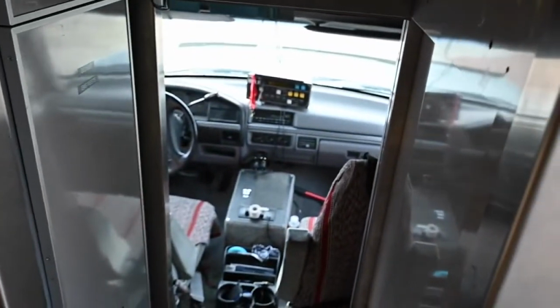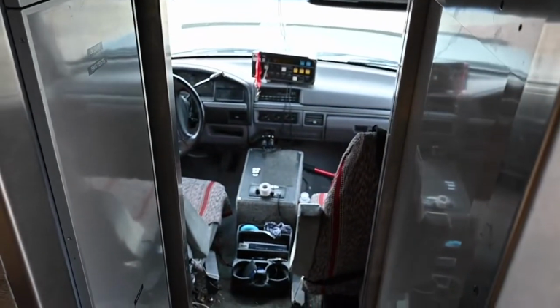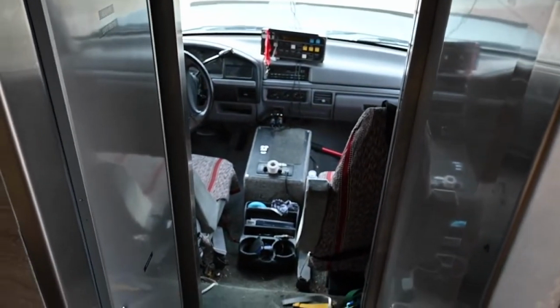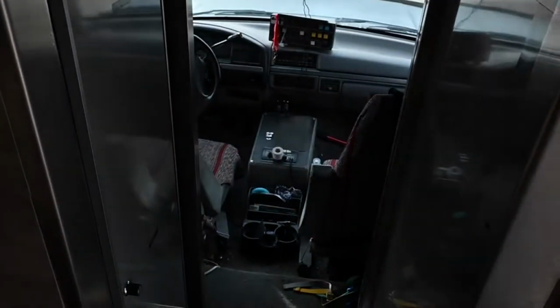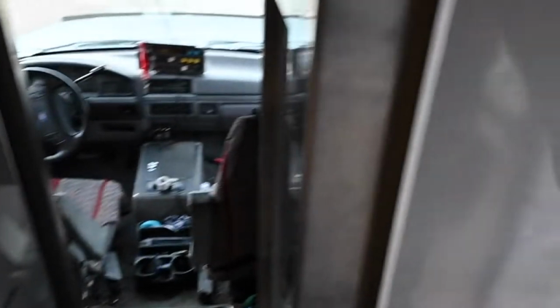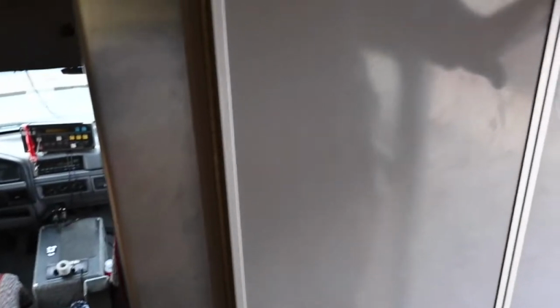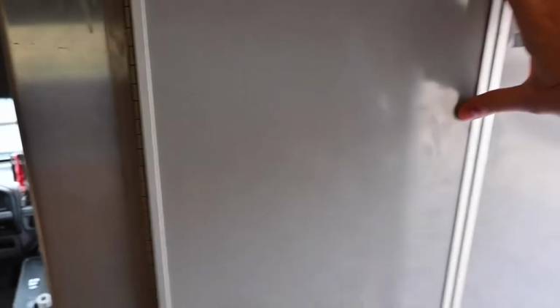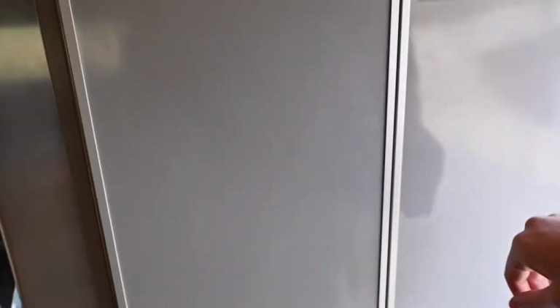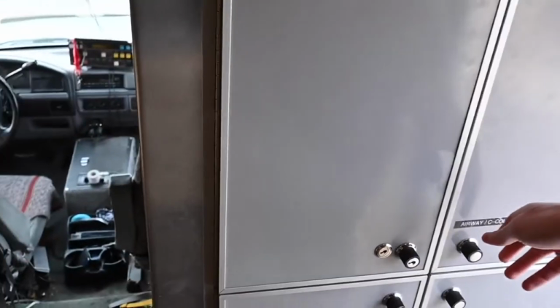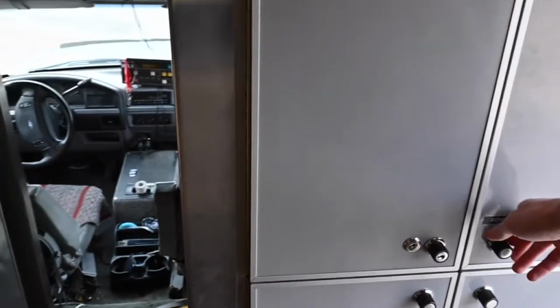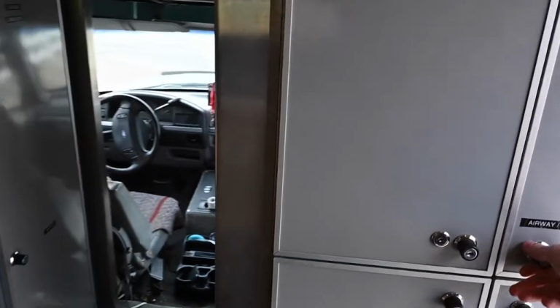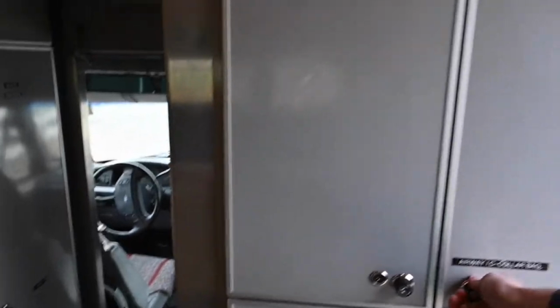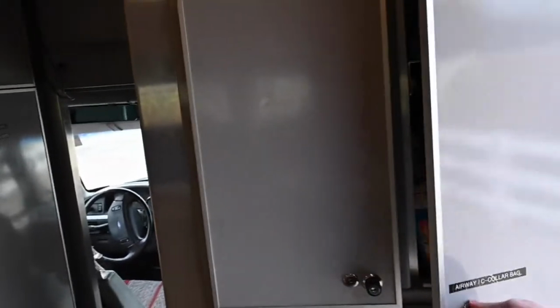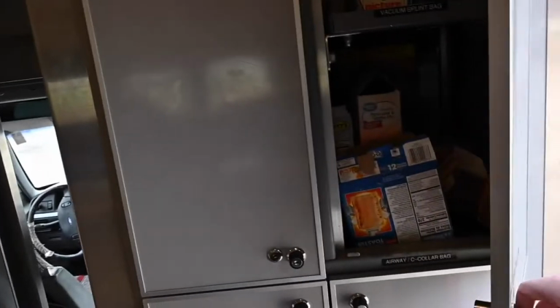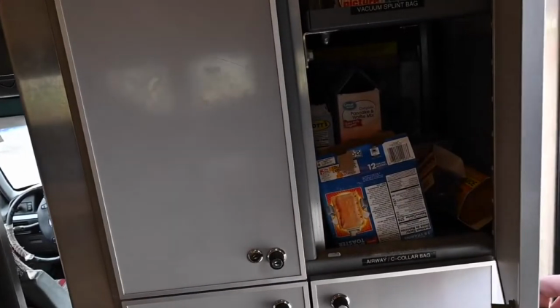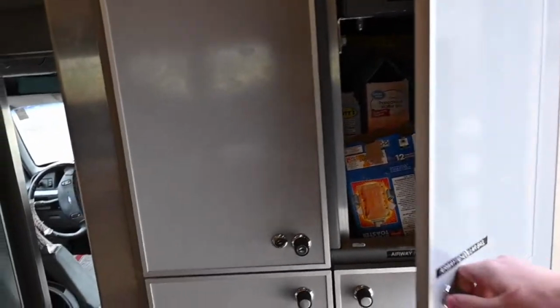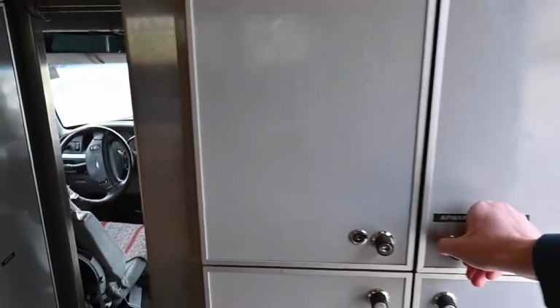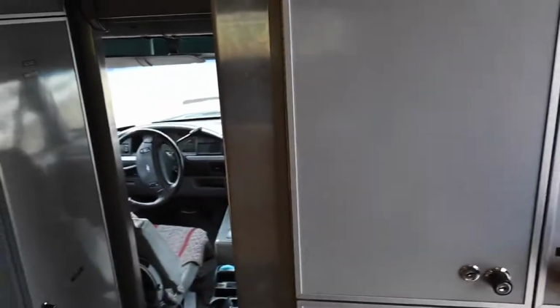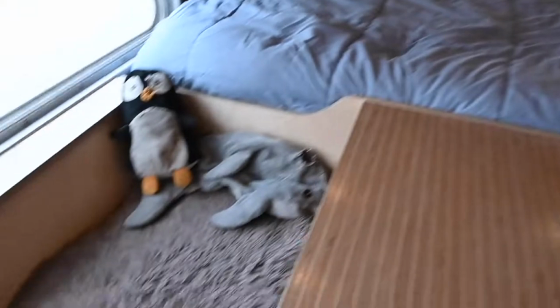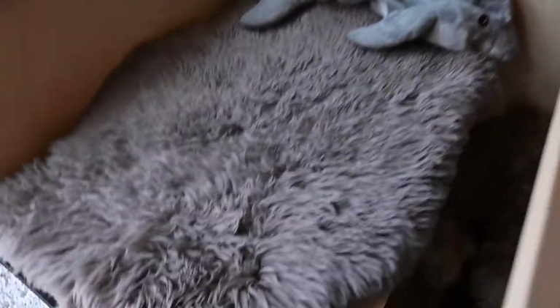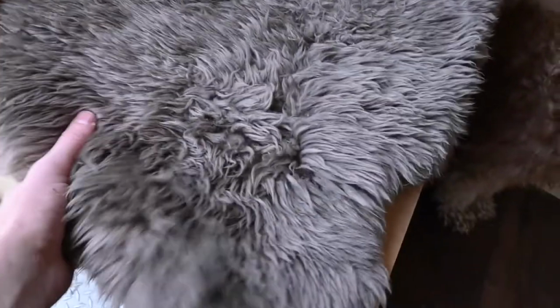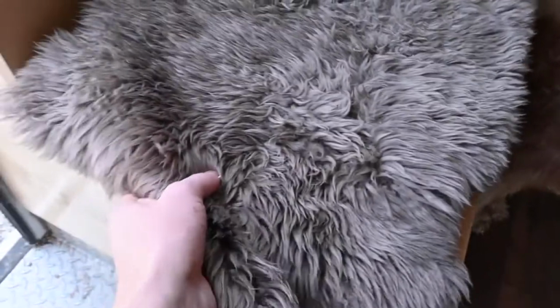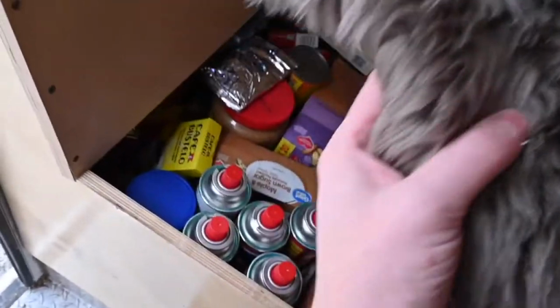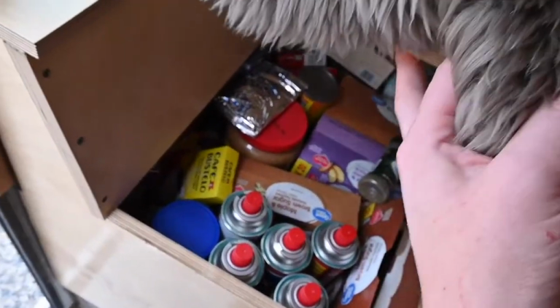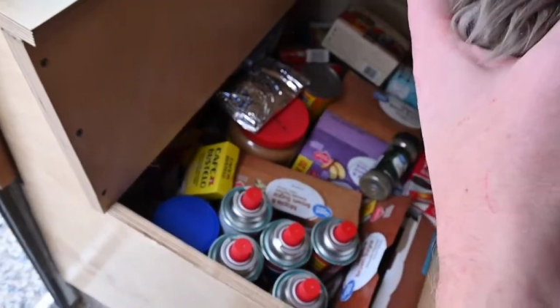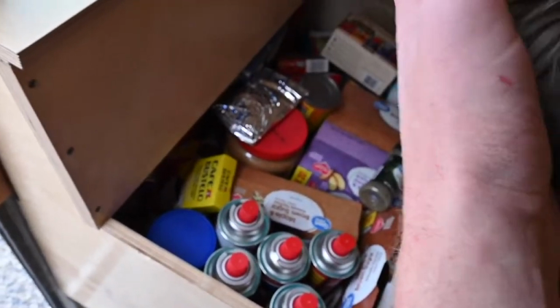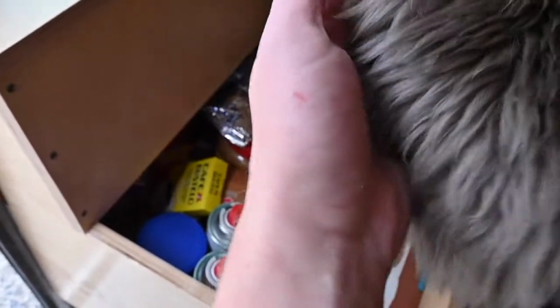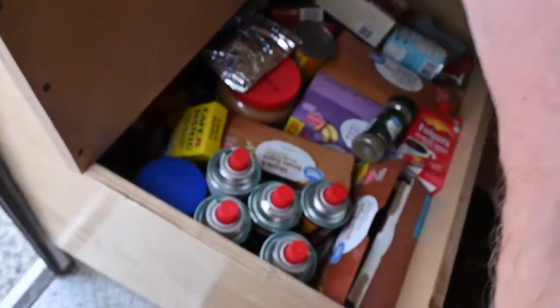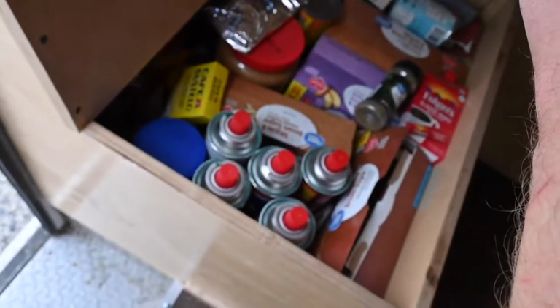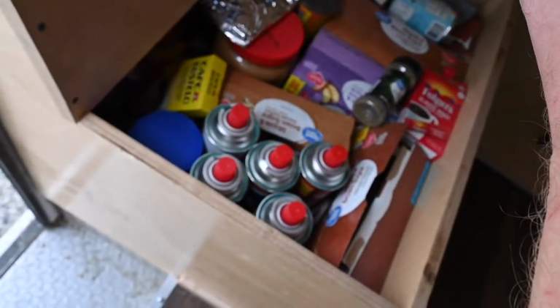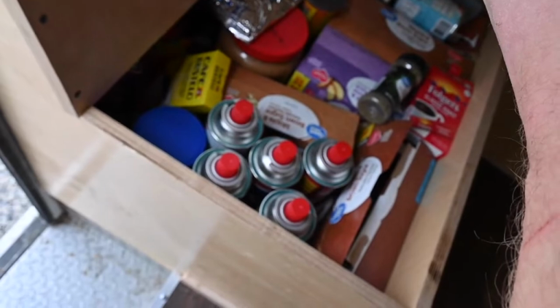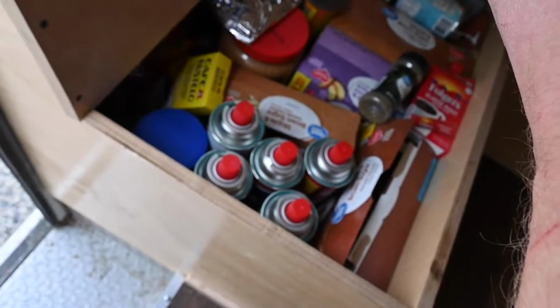Up front is the cab, which I'll show you in a minute. This is just more storage for food and whatever you need. Underneath here I have food and fuel for the little stove top.